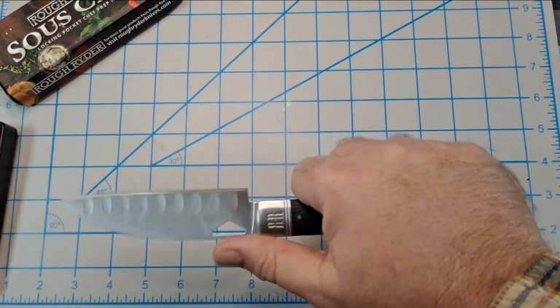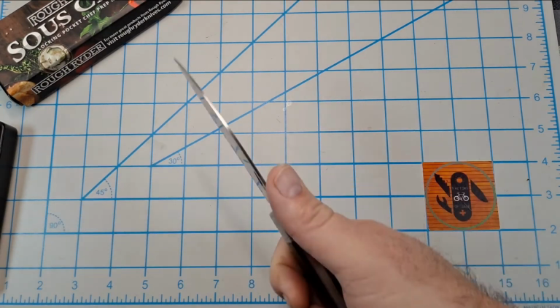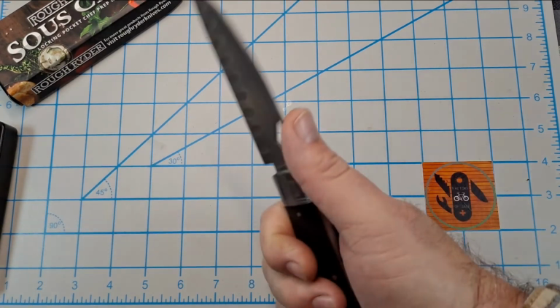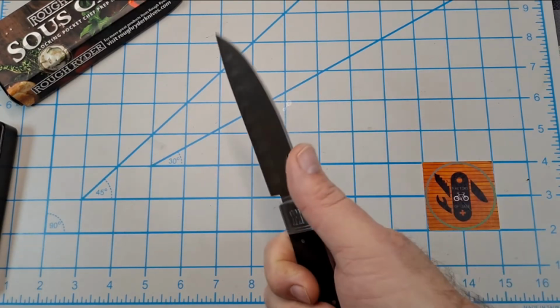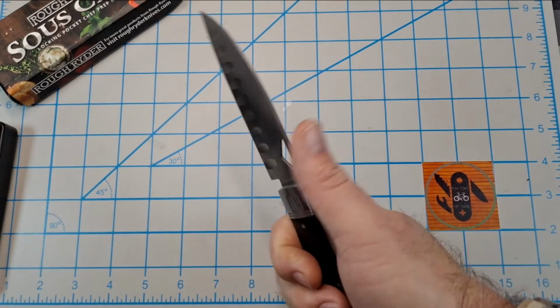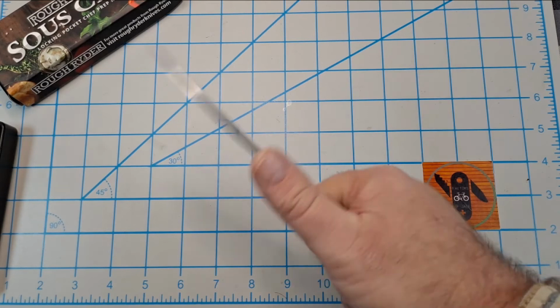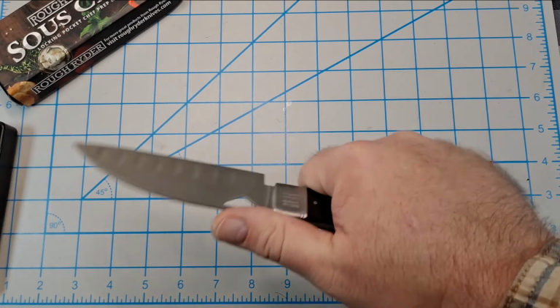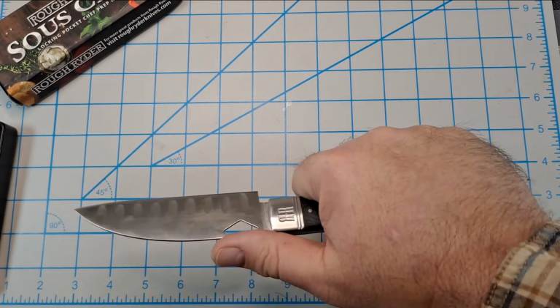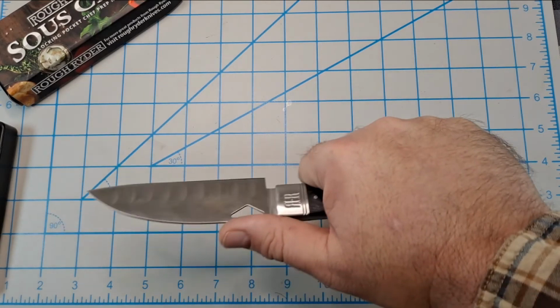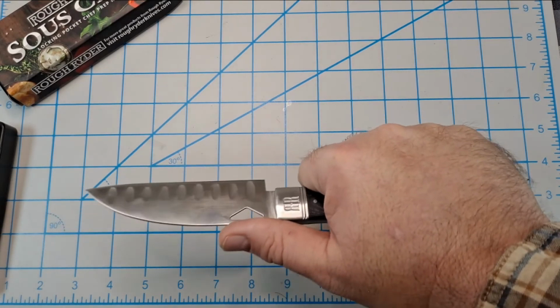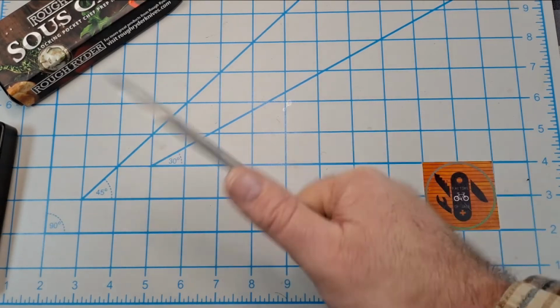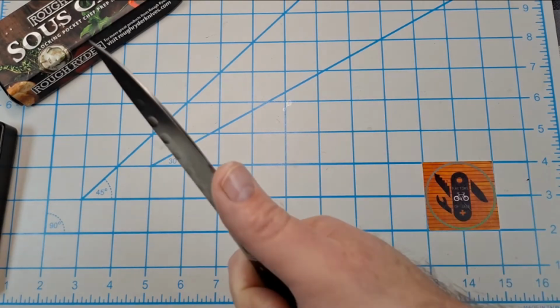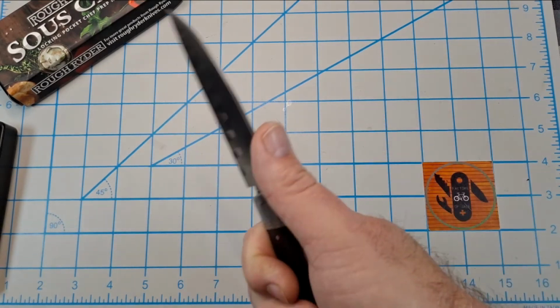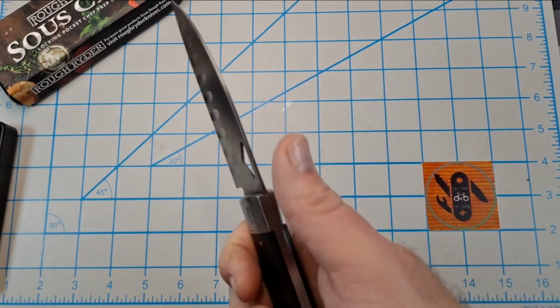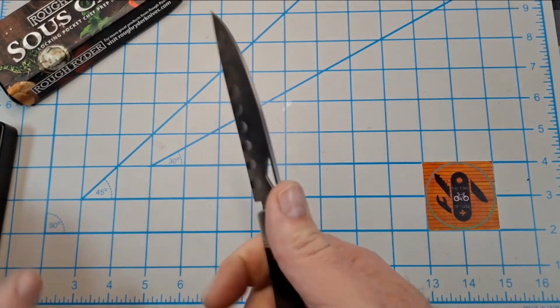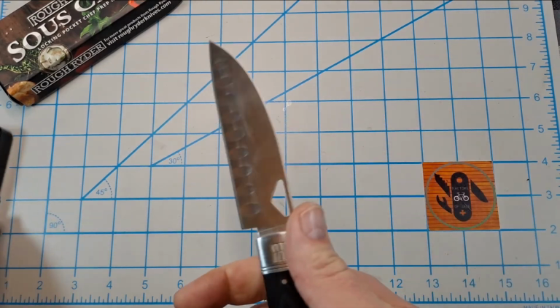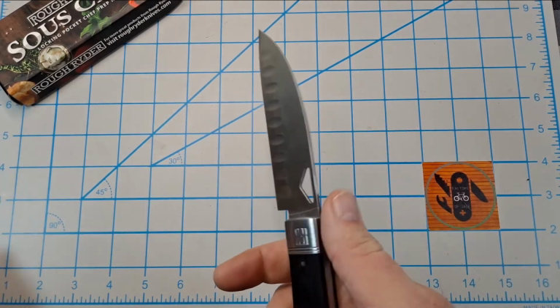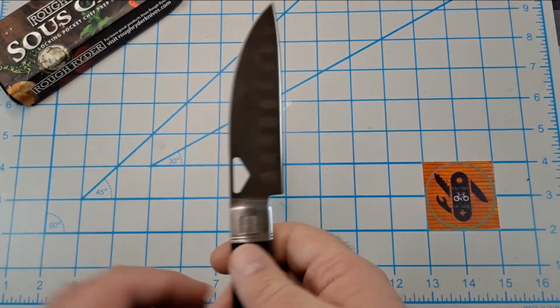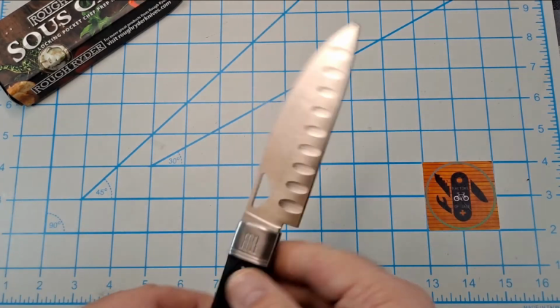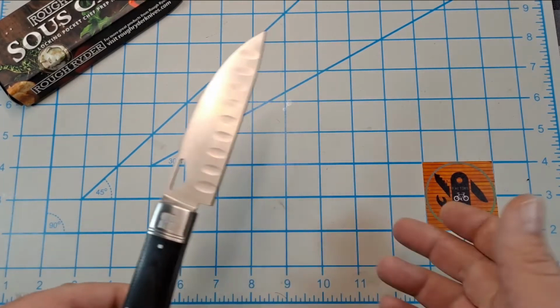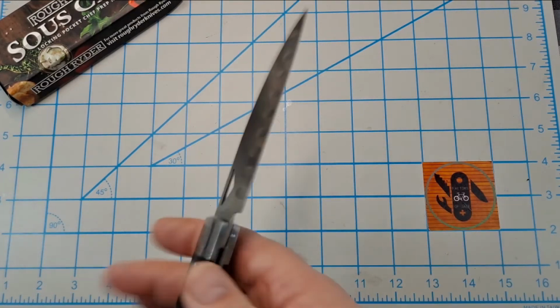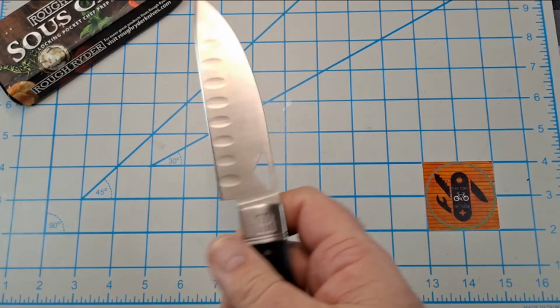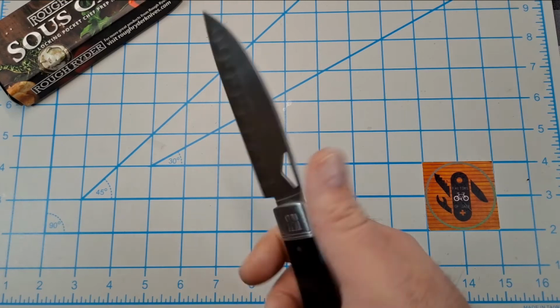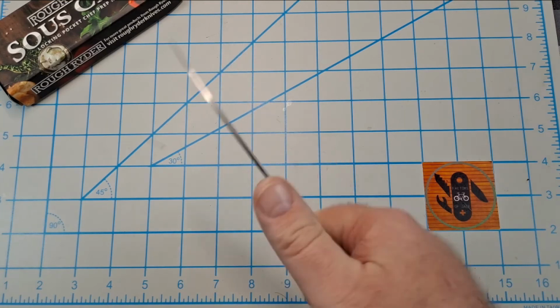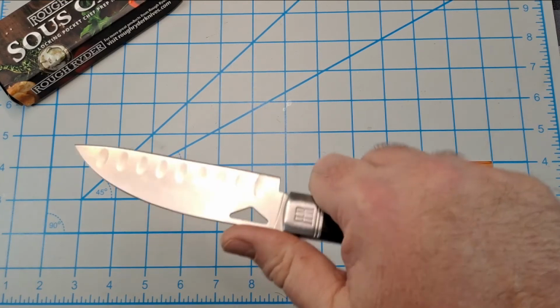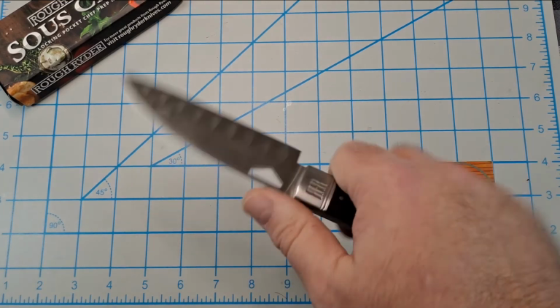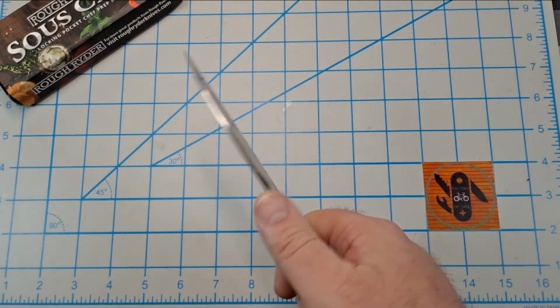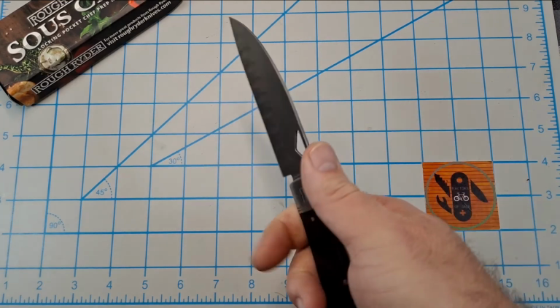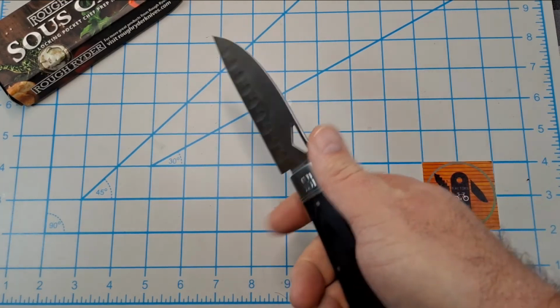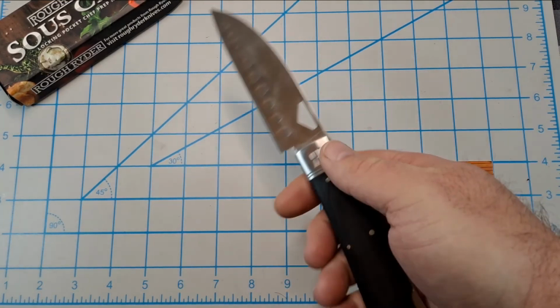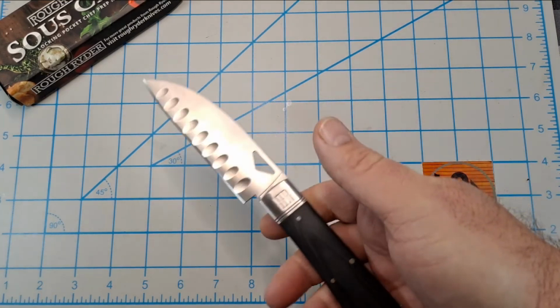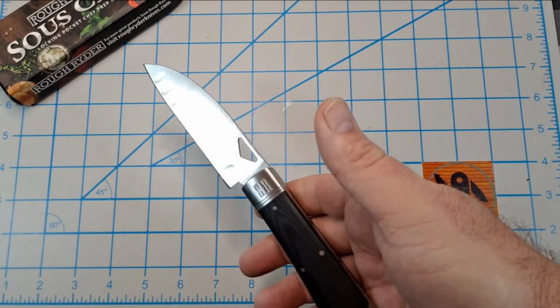It's big enough and it feels good in hand. If this had a pocket clip I would carry this.